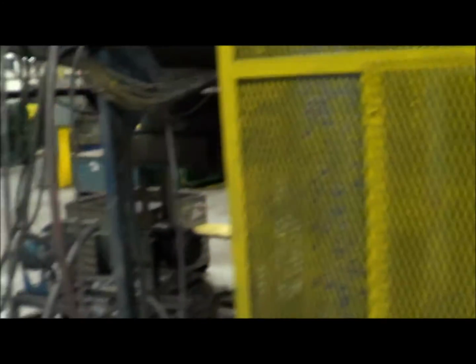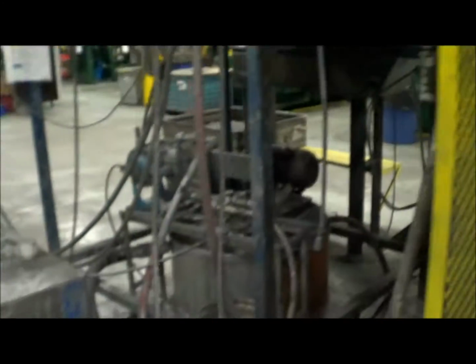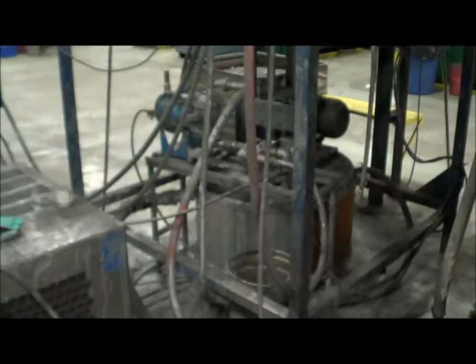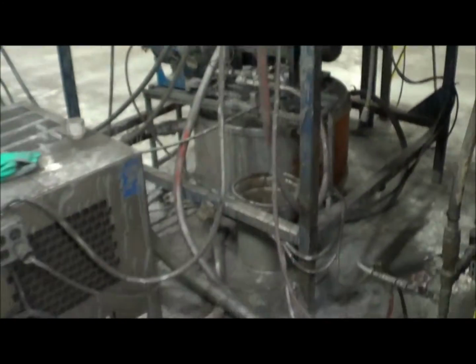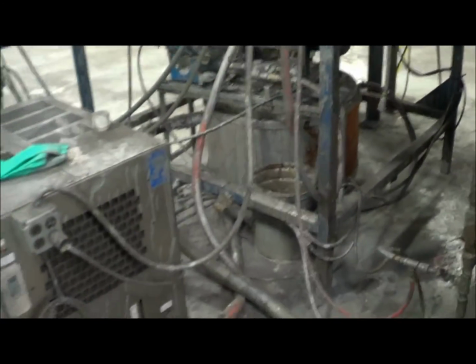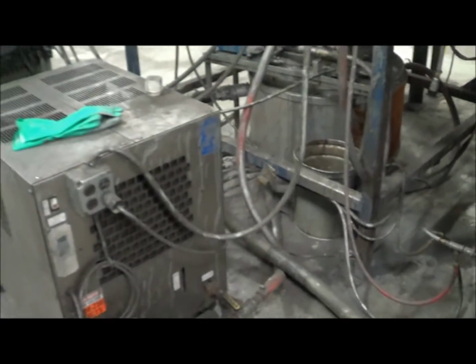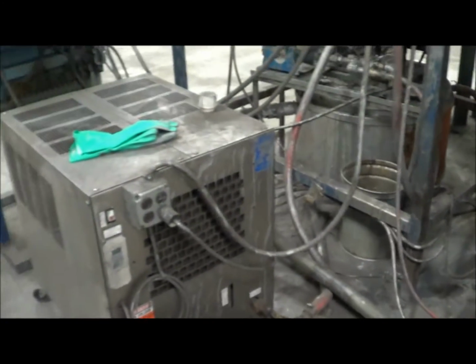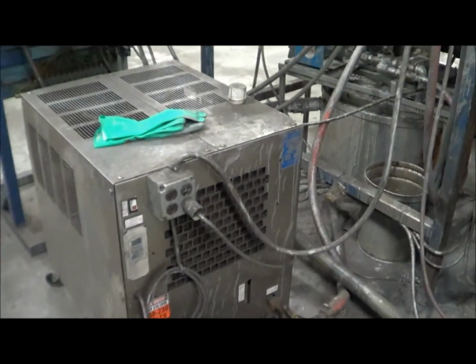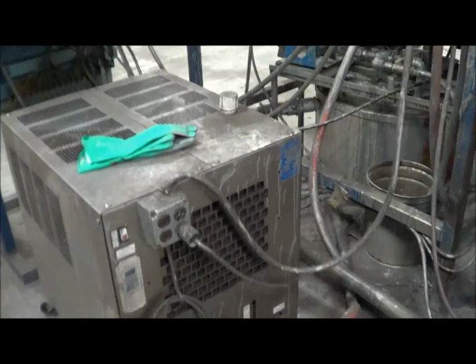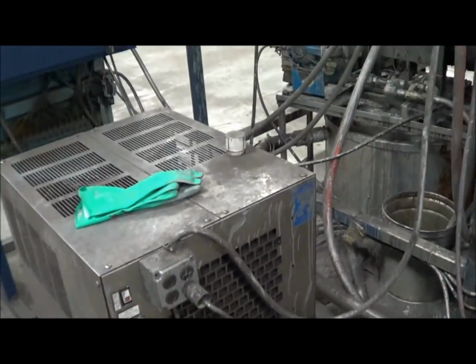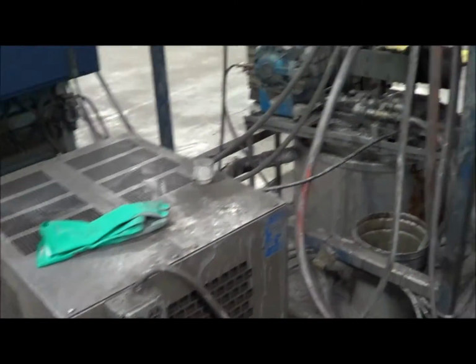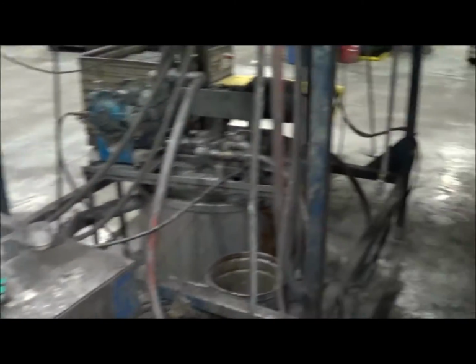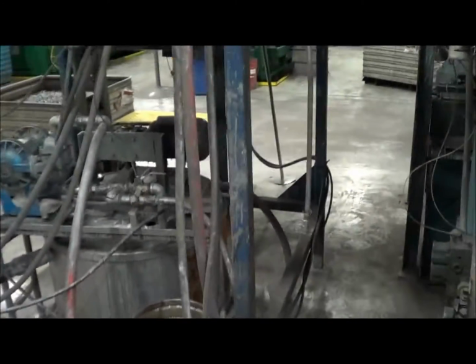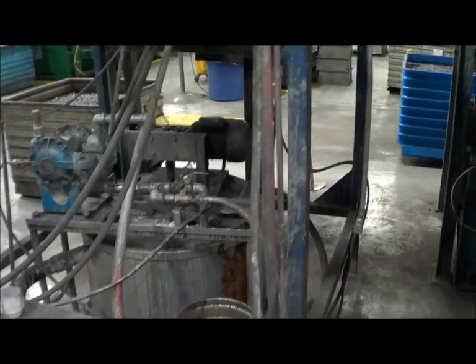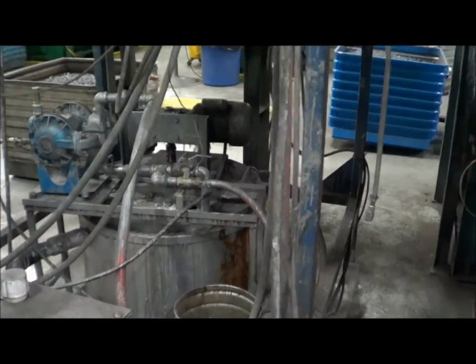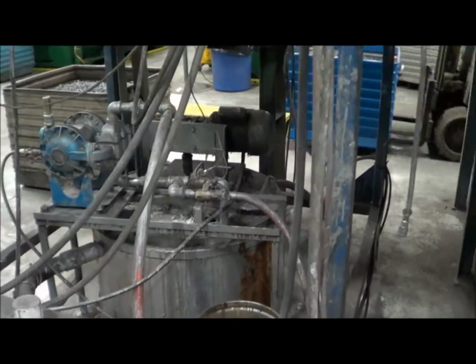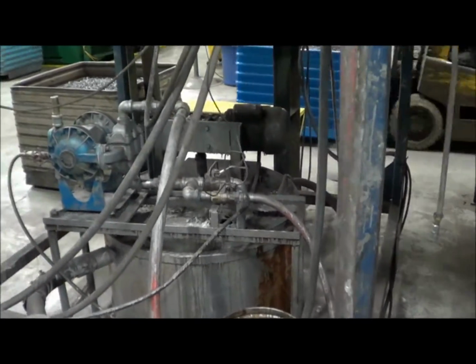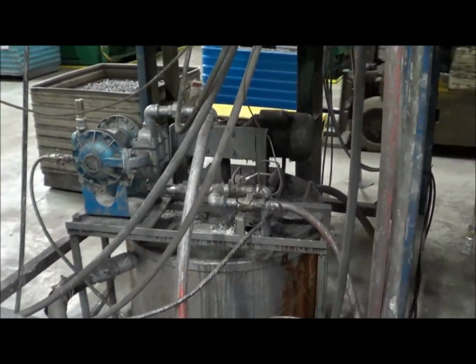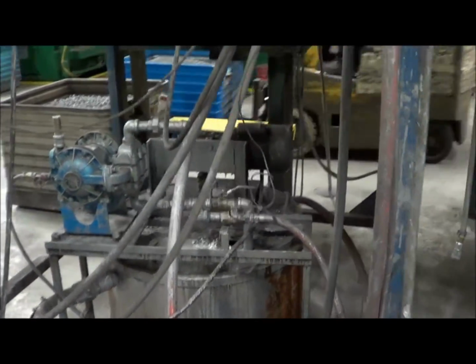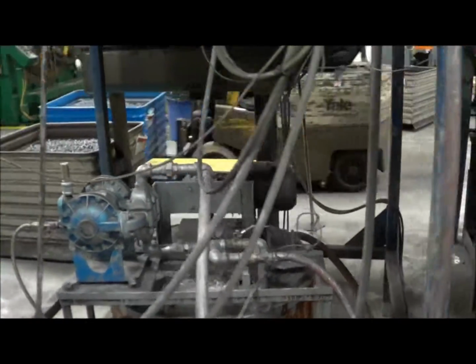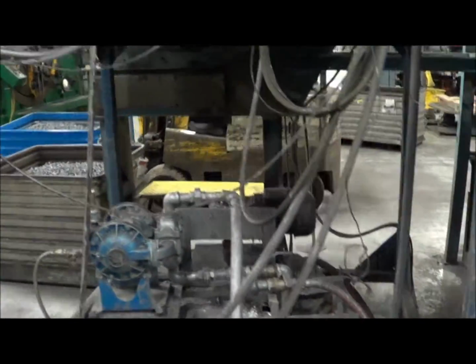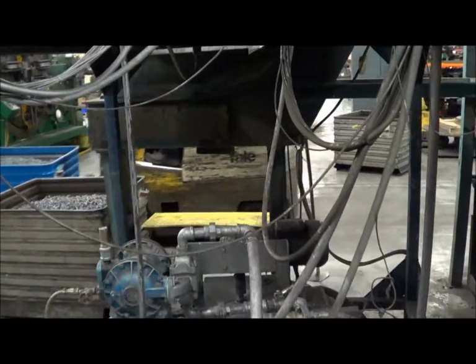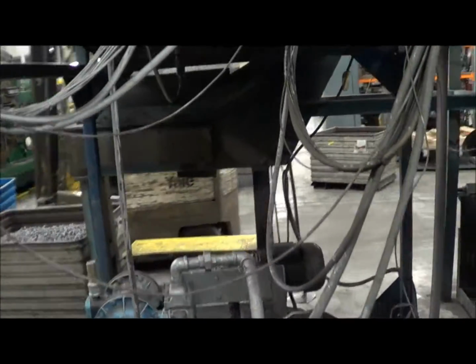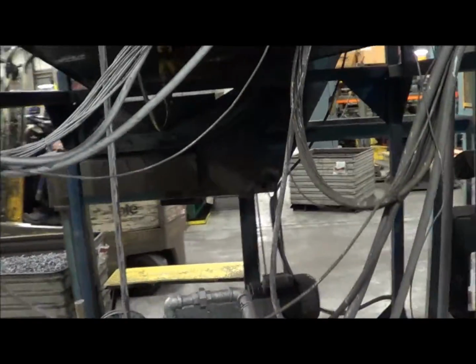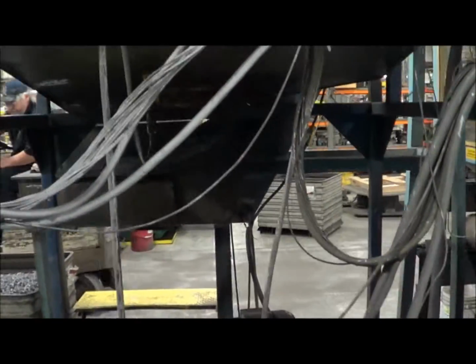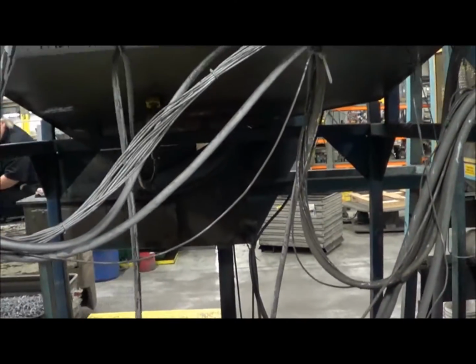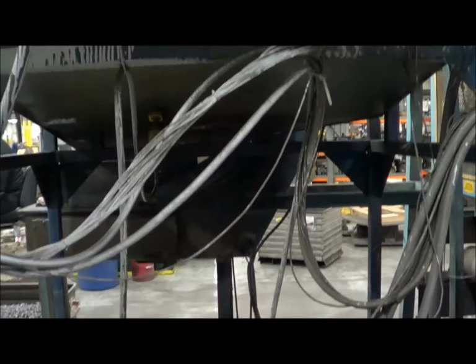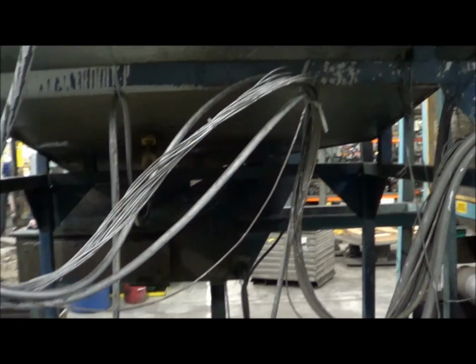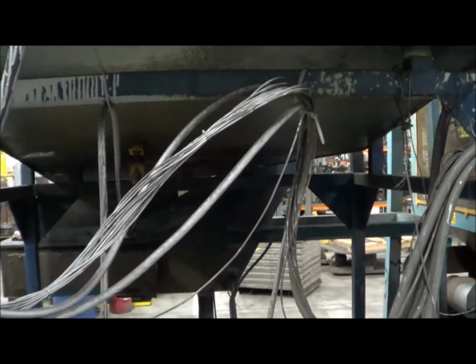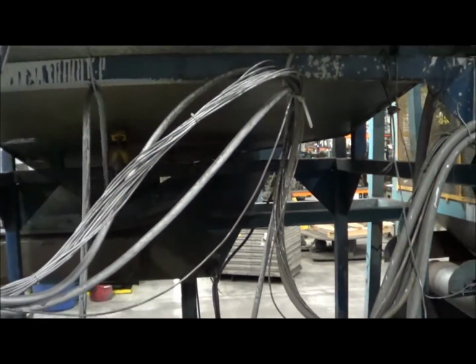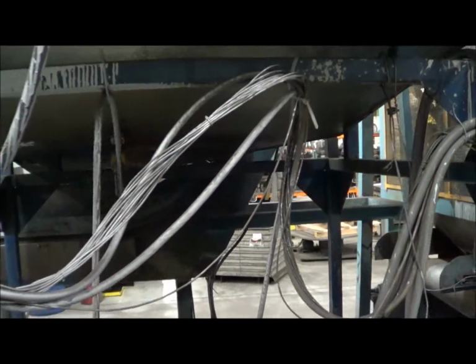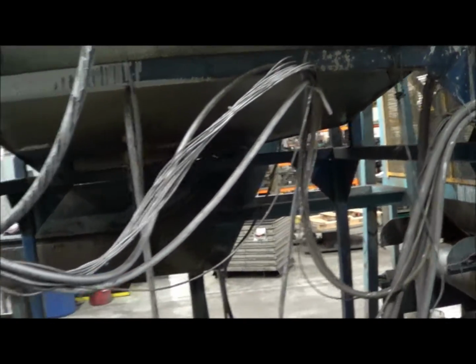There's a paint chiller here and the paint's up. Got a vibrator on this load chute.